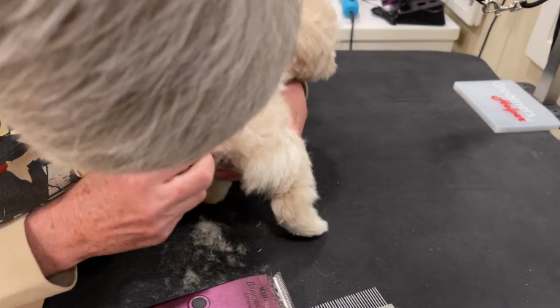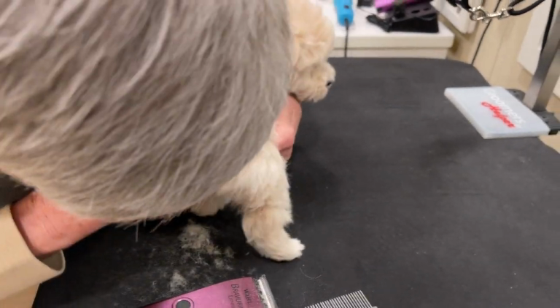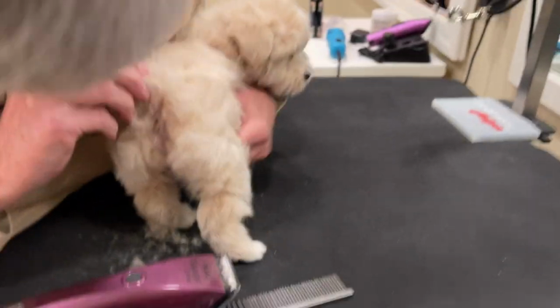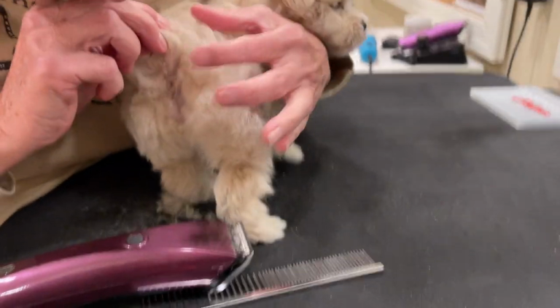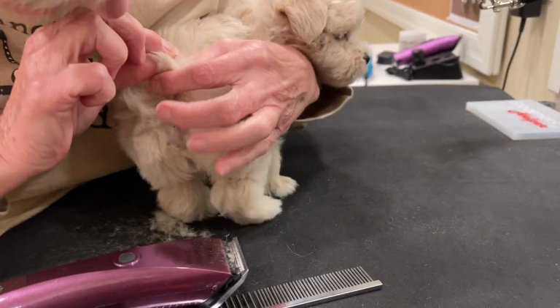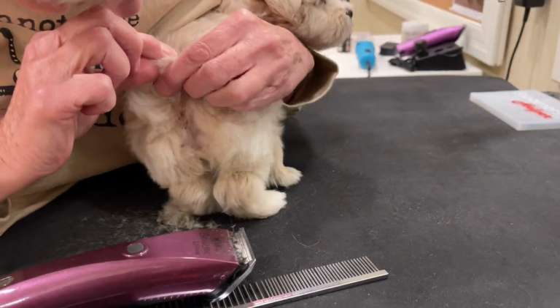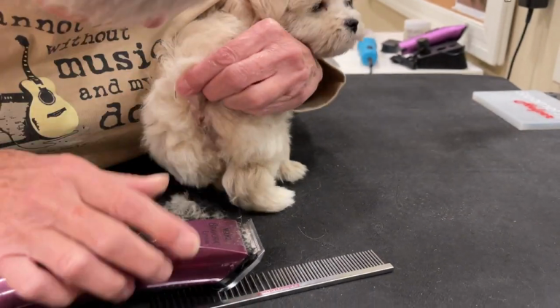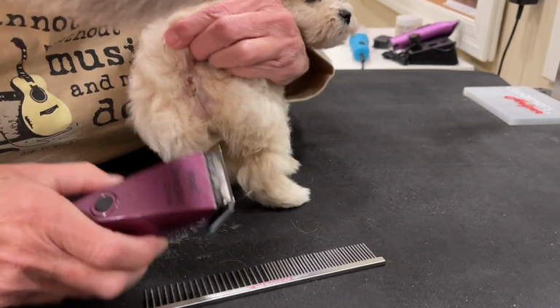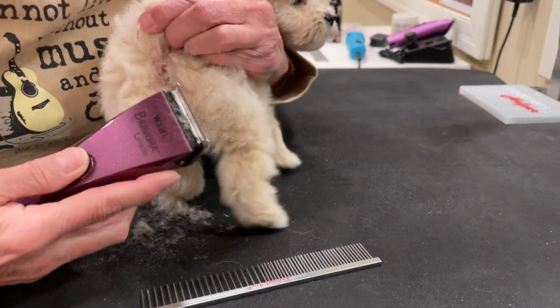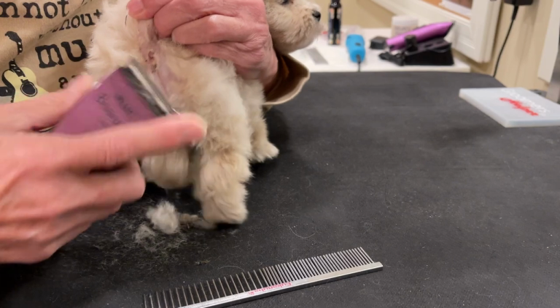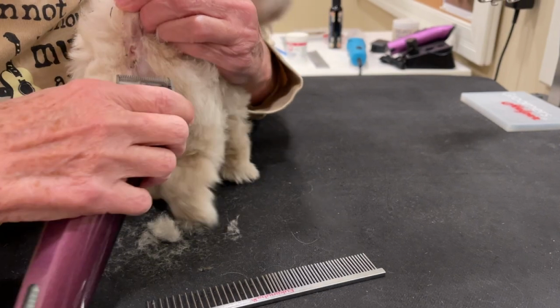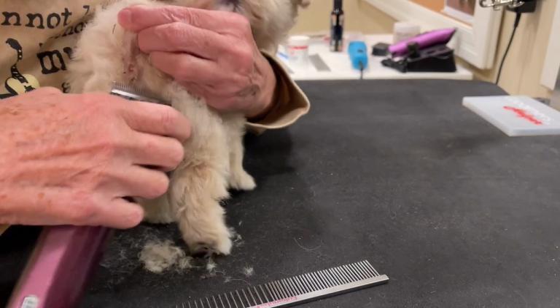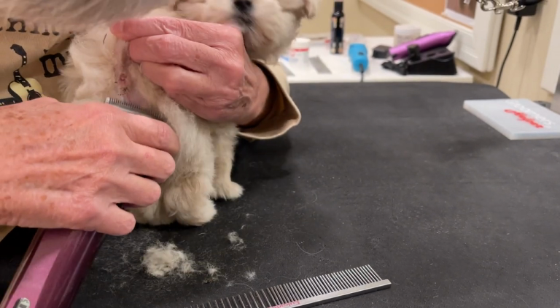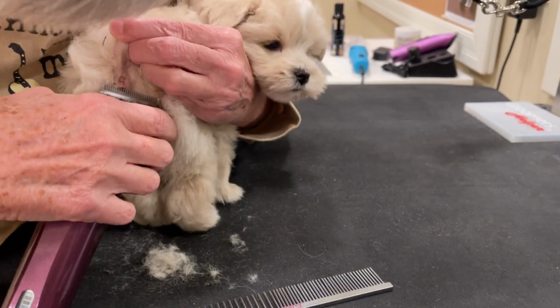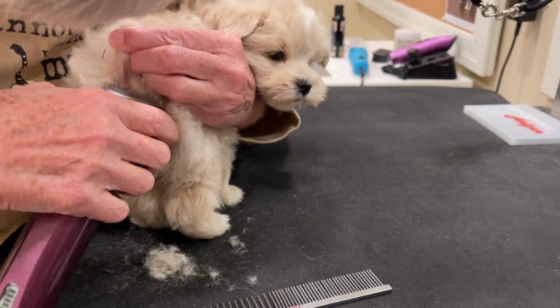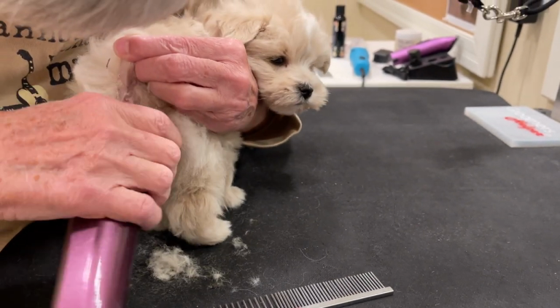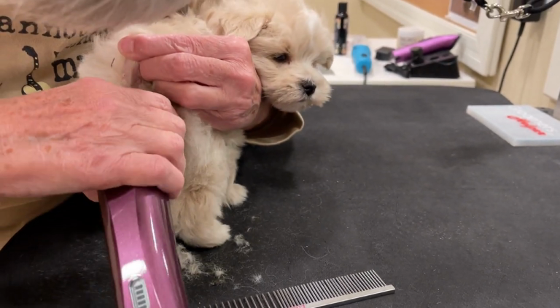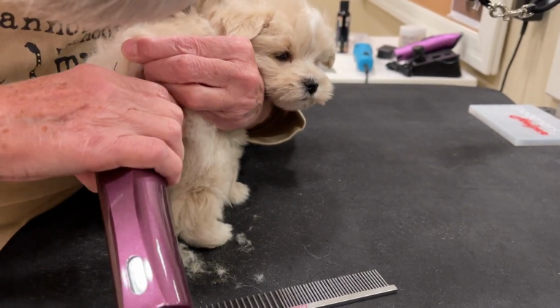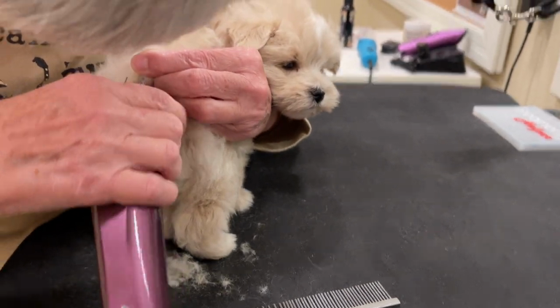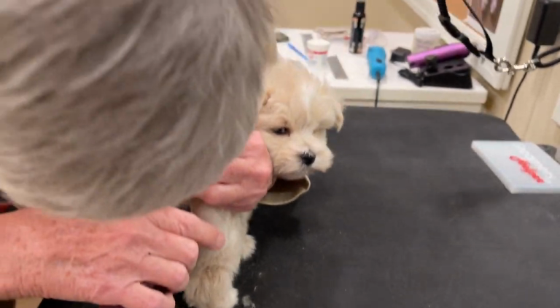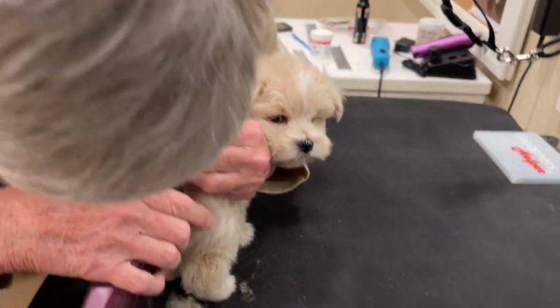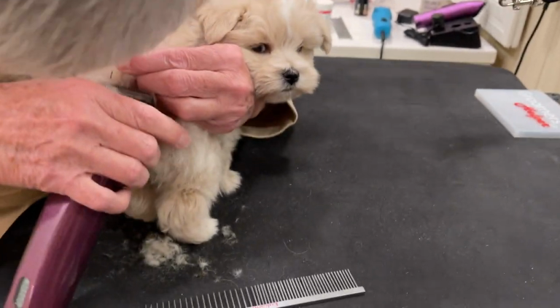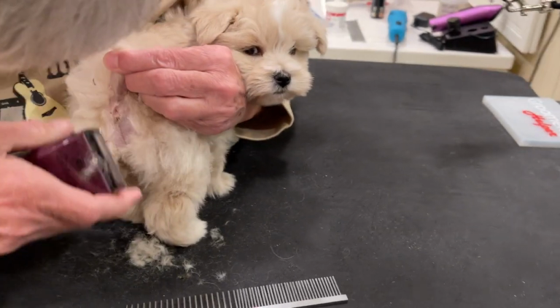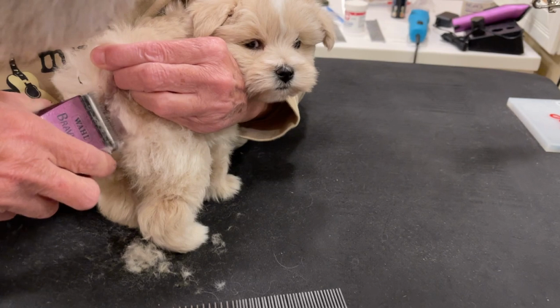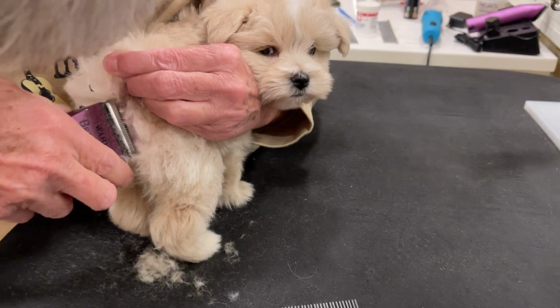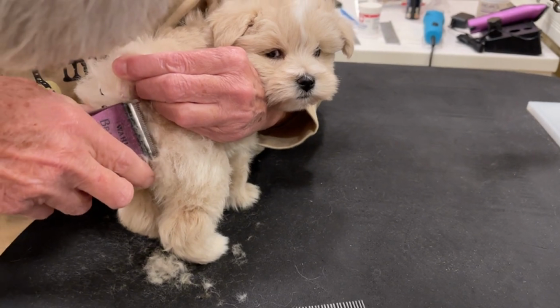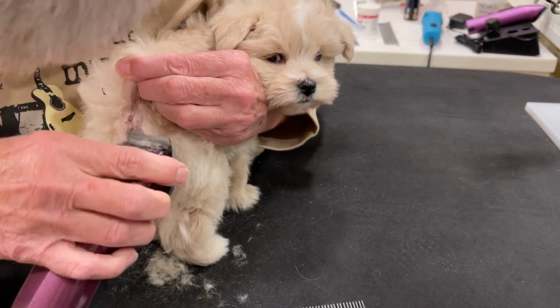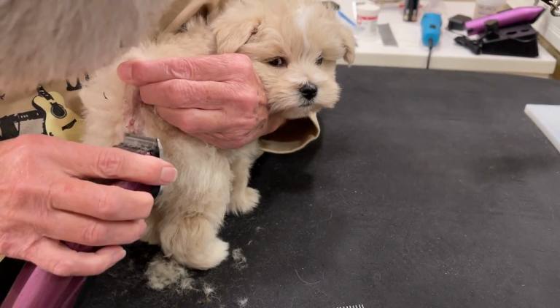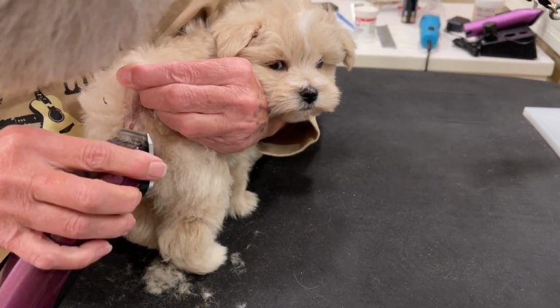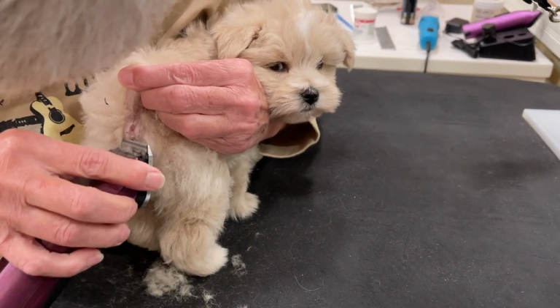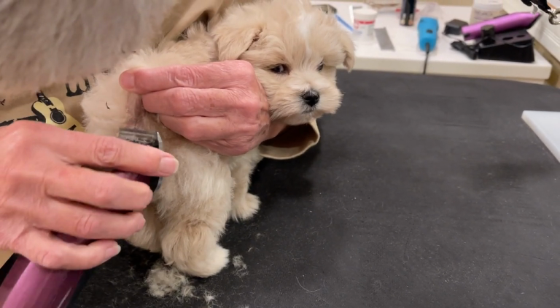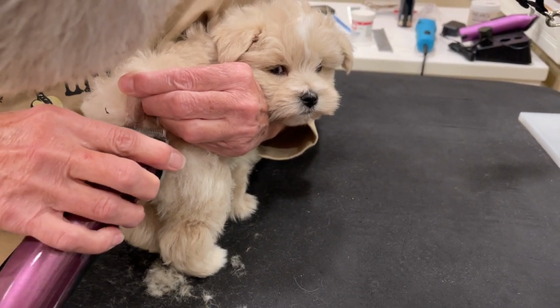Now she's going to clean out the little bum area here, so you can see what that looks like. We always shave away from the anus — so we're shaving away from it, typically.